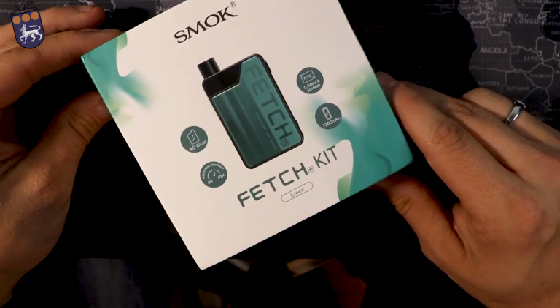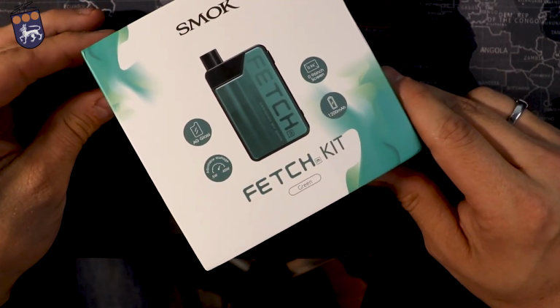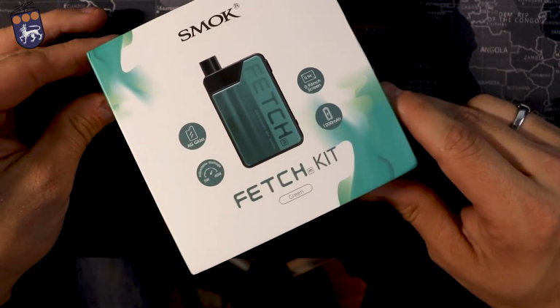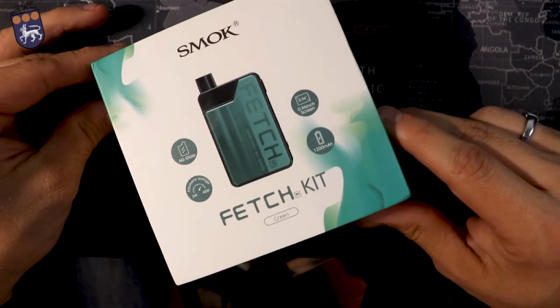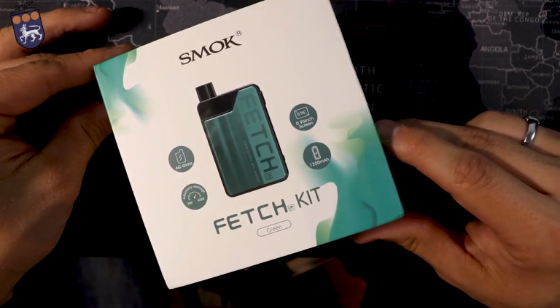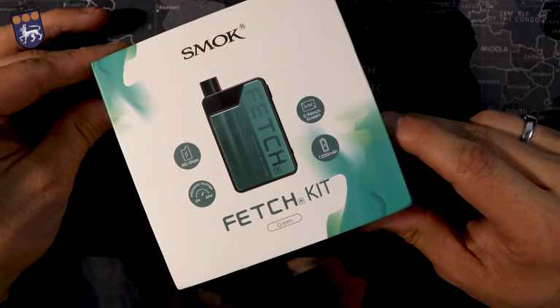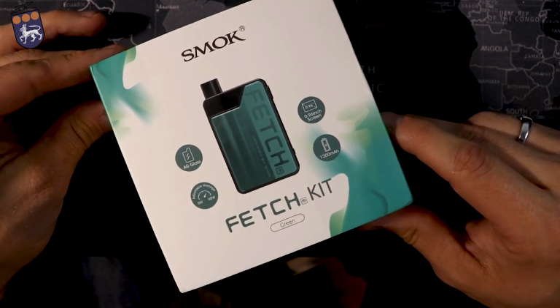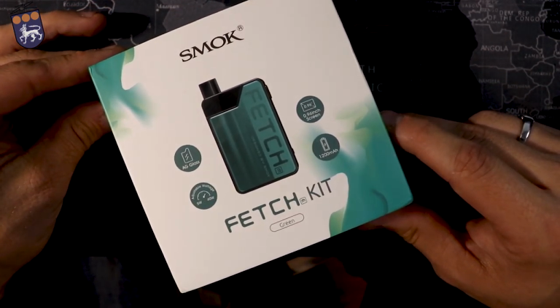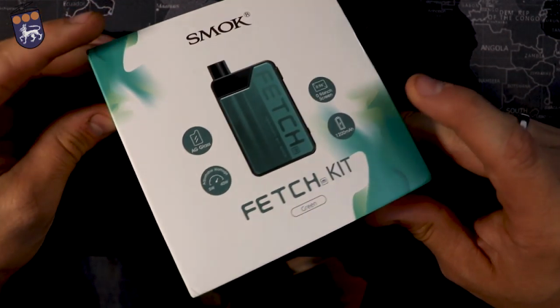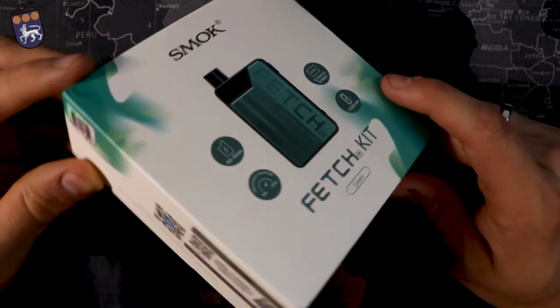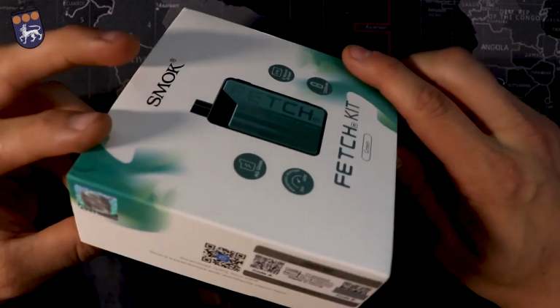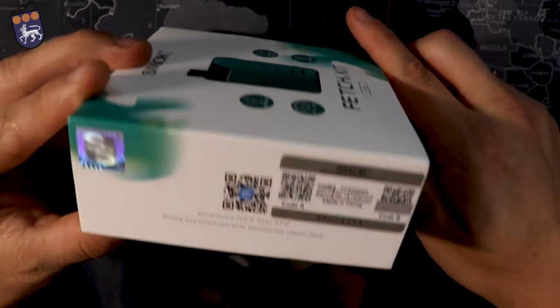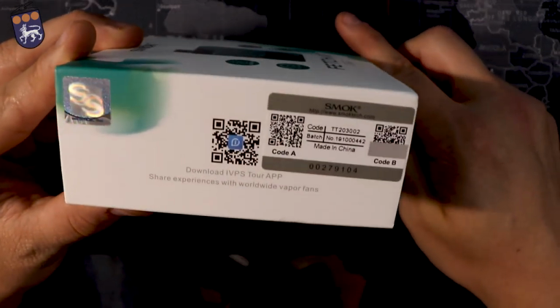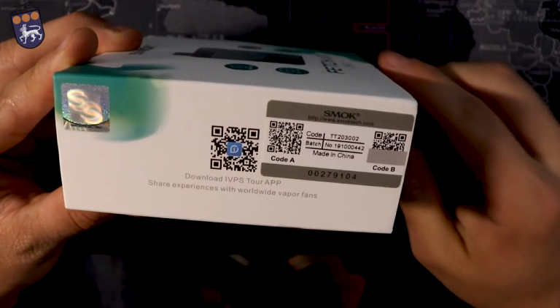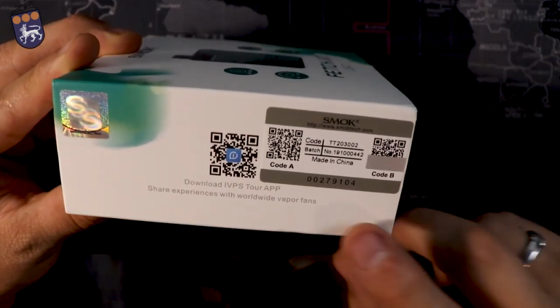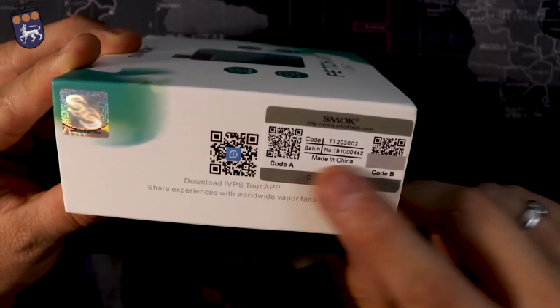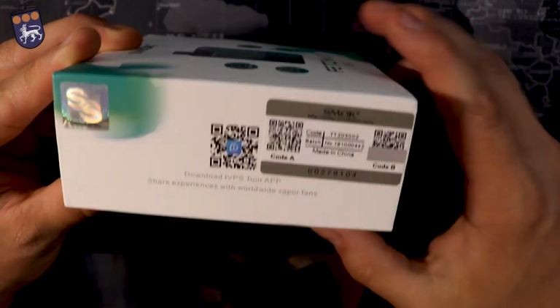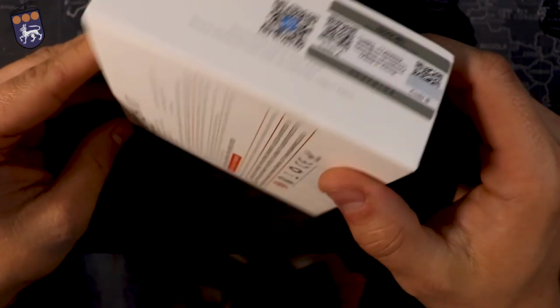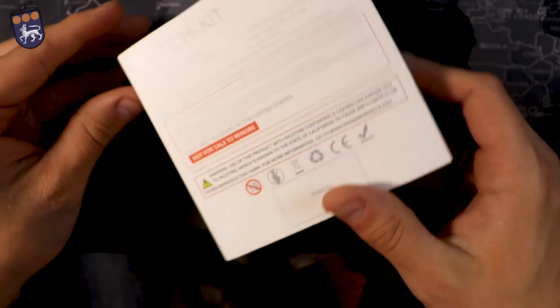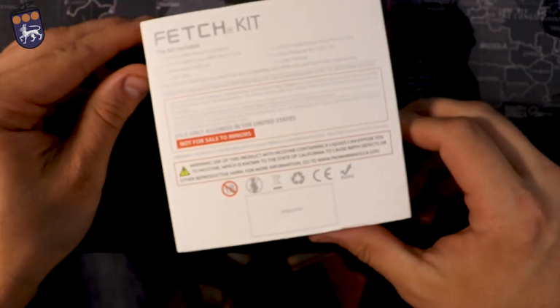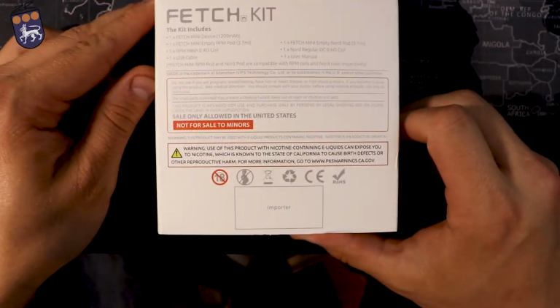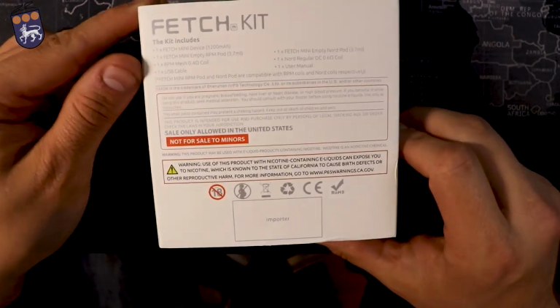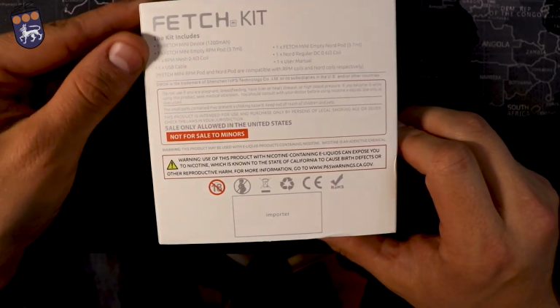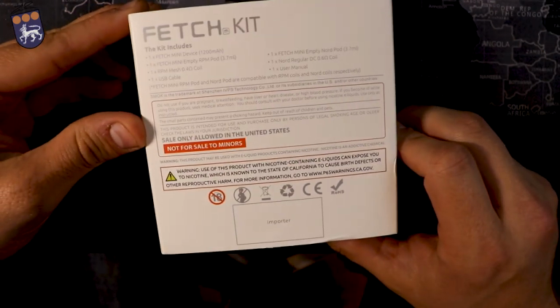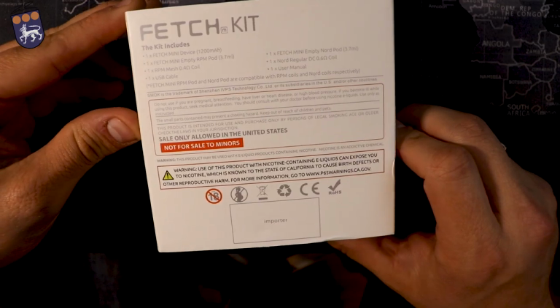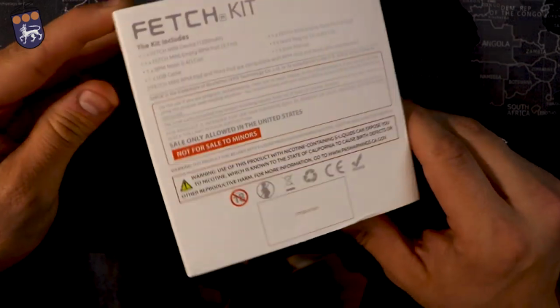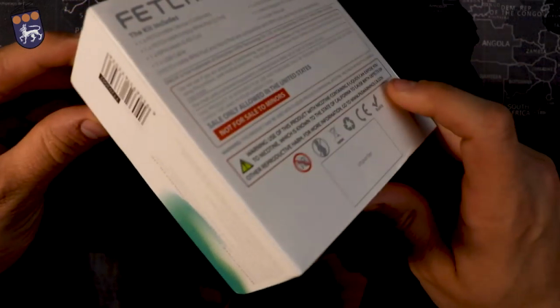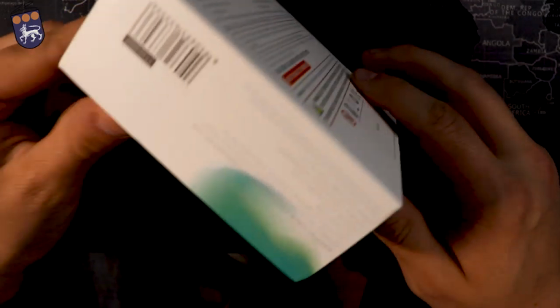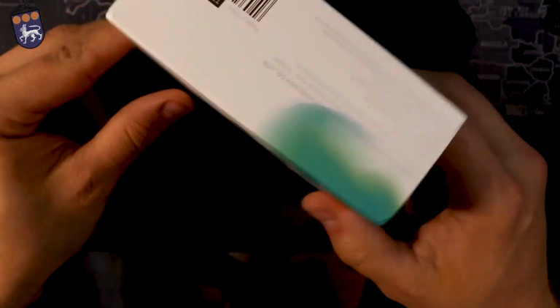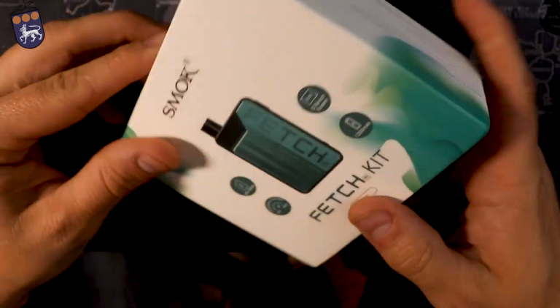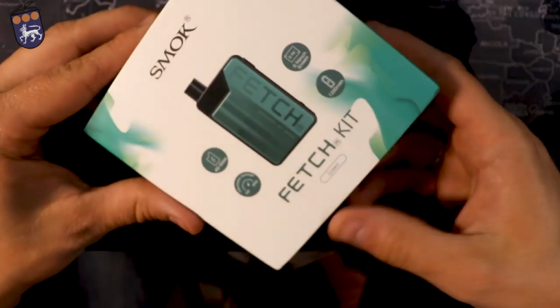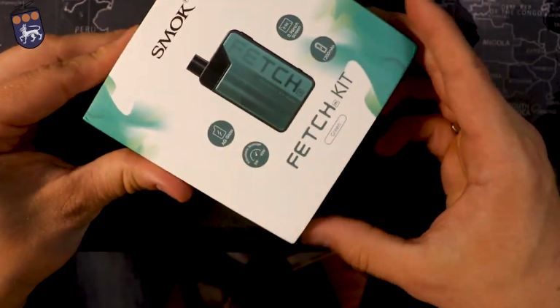So this is the box that my Smok Fetch Kit came in. Right there is your authenticity code on the back. It tells you what the kit includes. It's pretty basic.